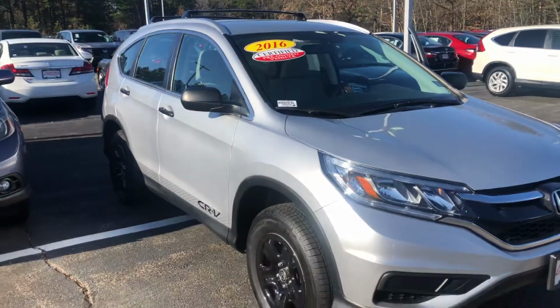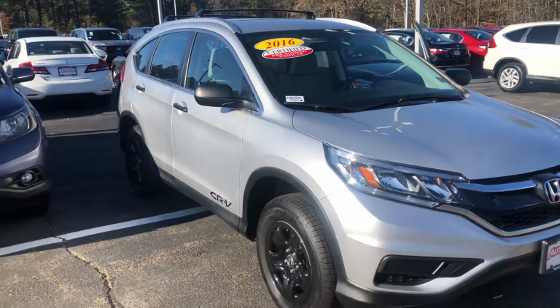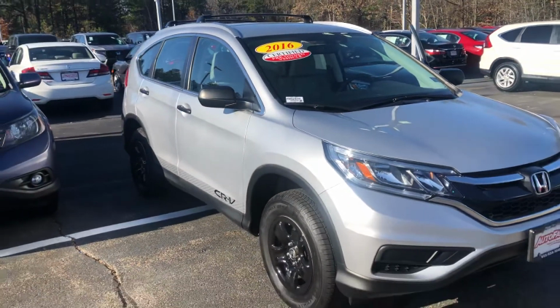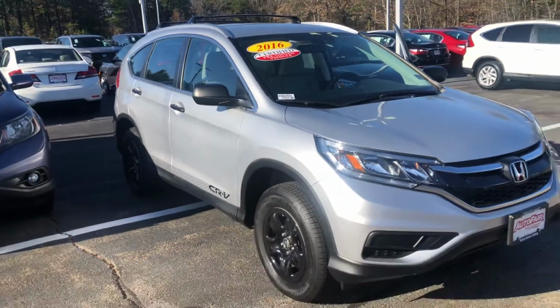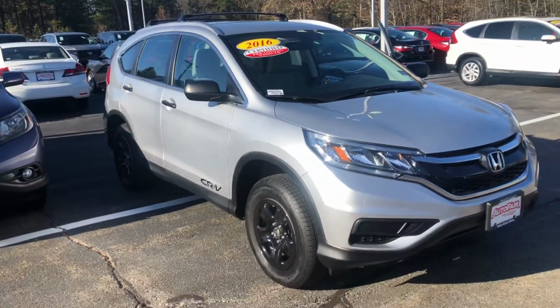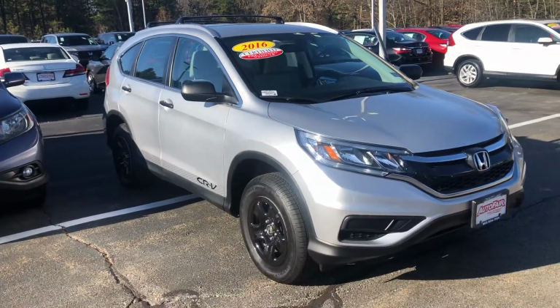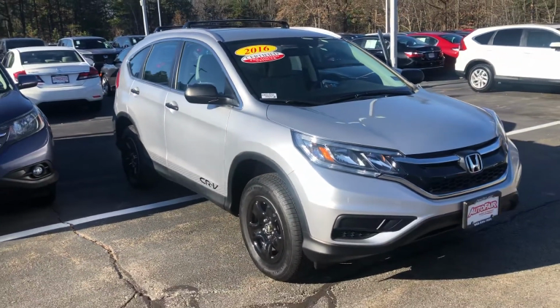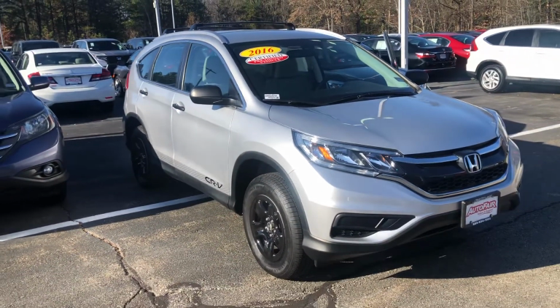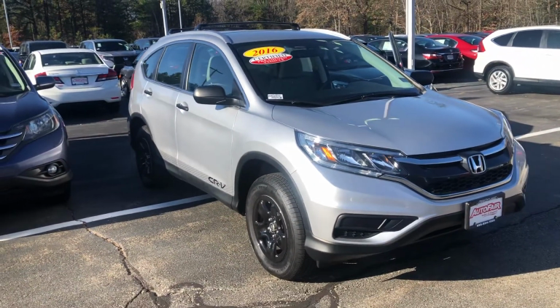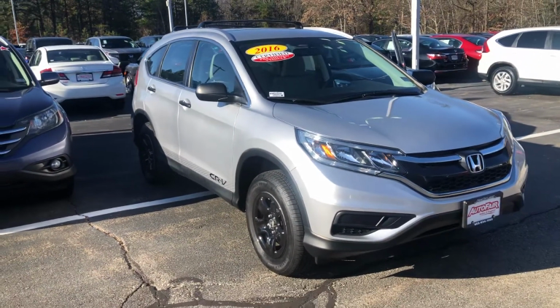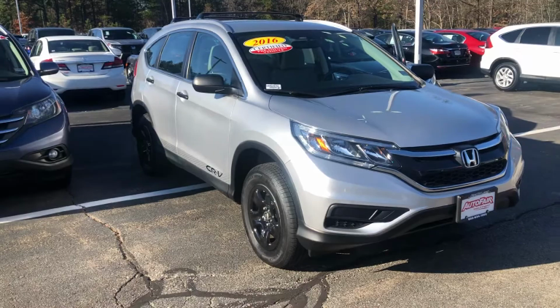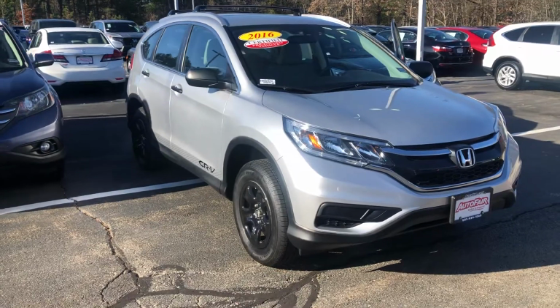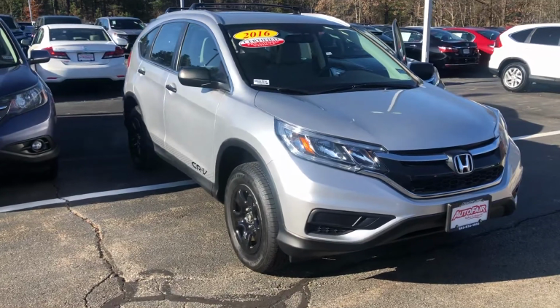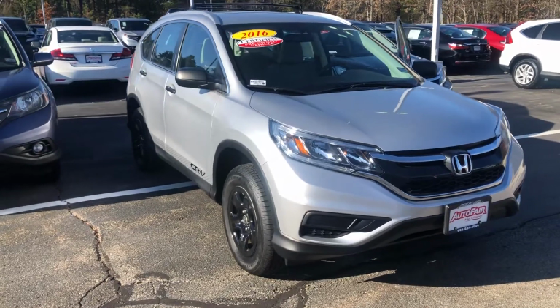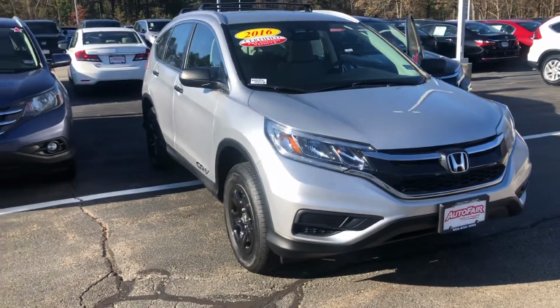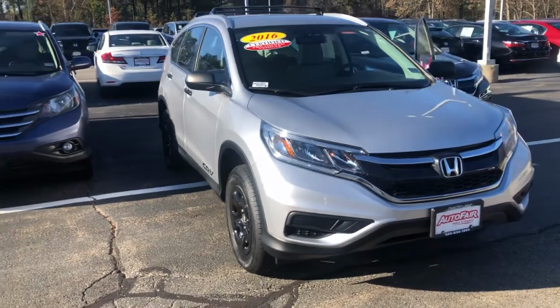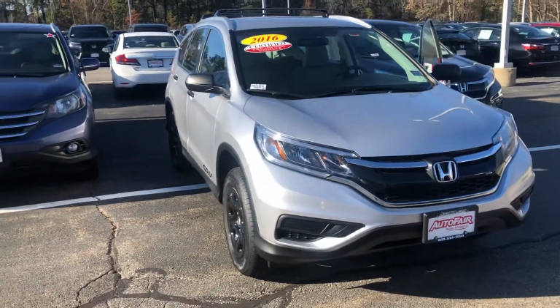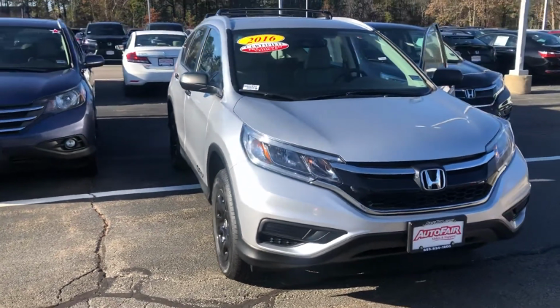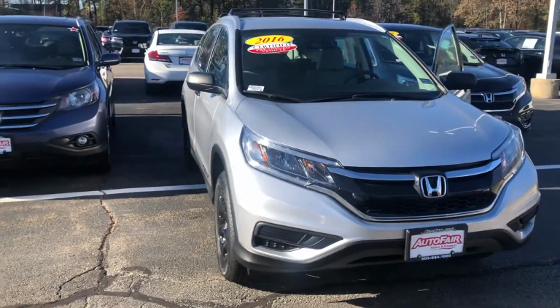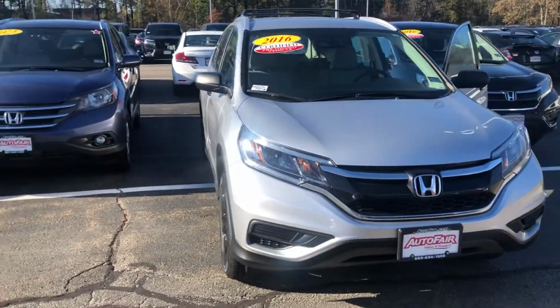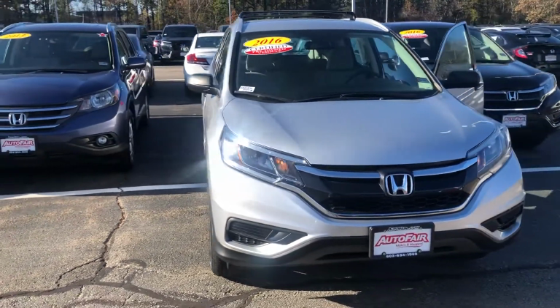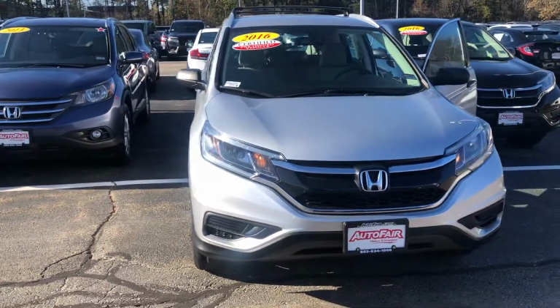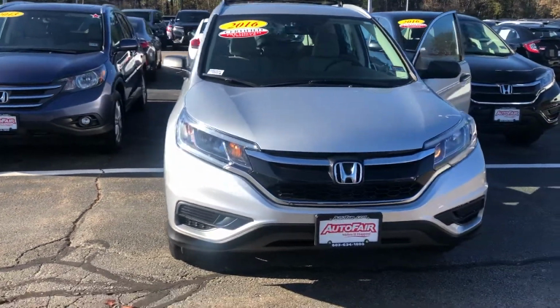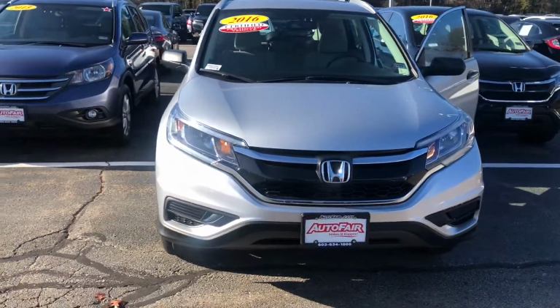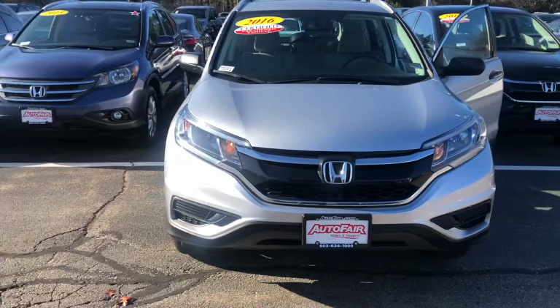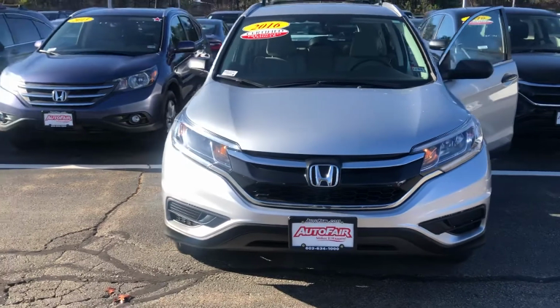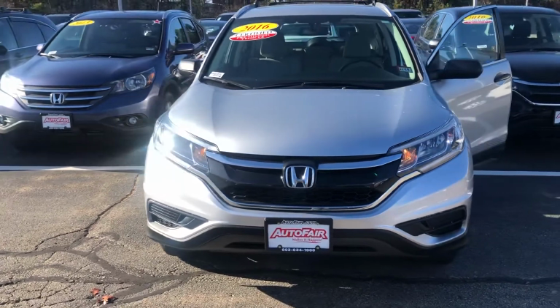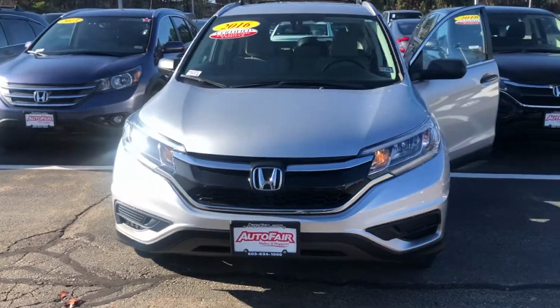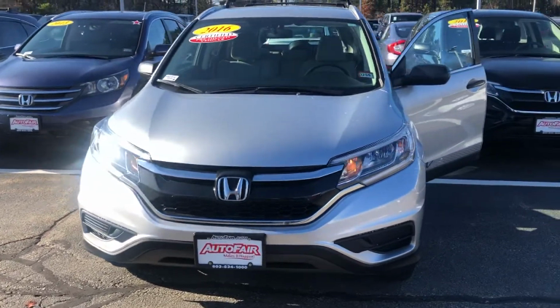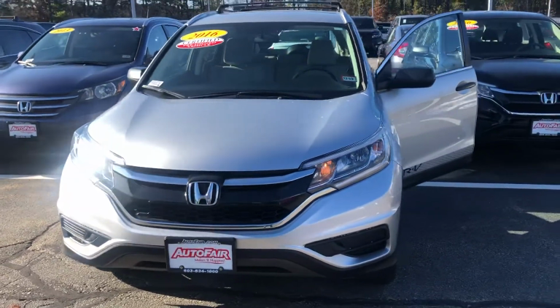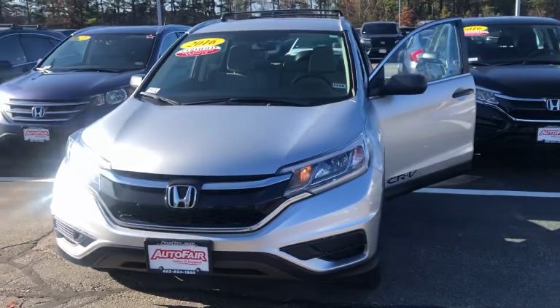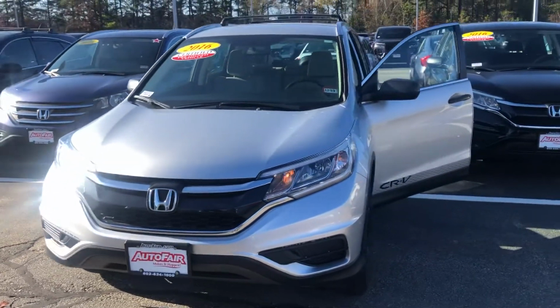Any additional questions on the CR-V? Feel free to contact me directly at 603-315-6221. James, I hope to see you soon!